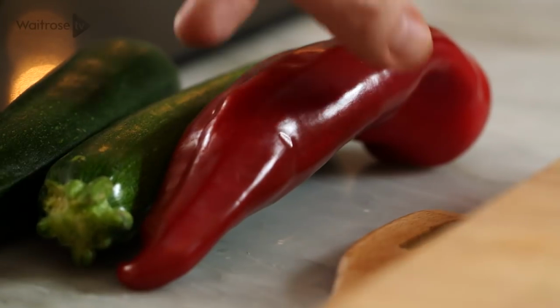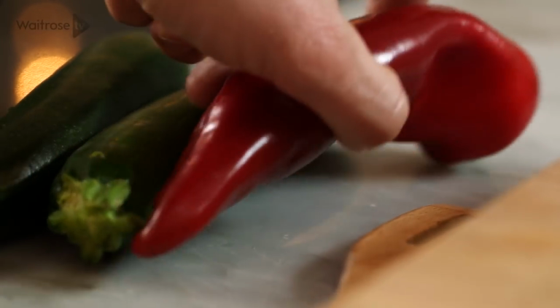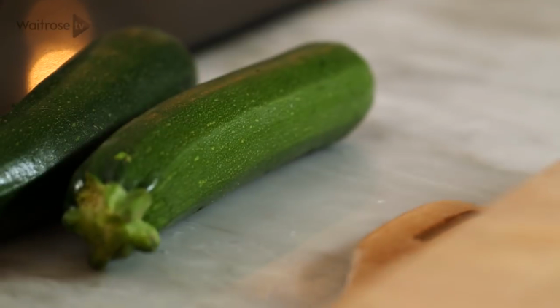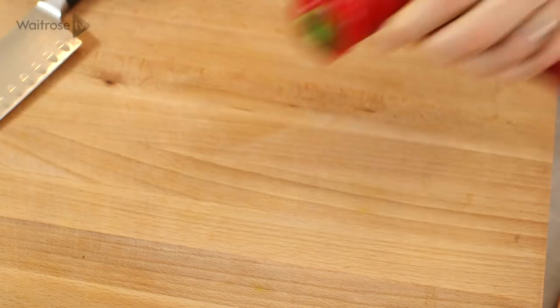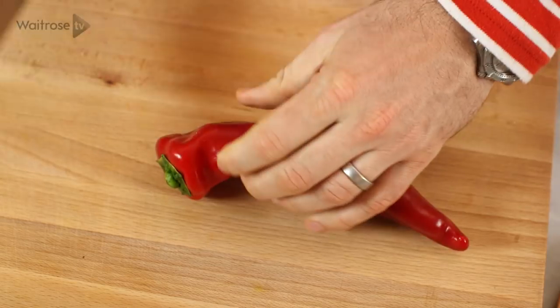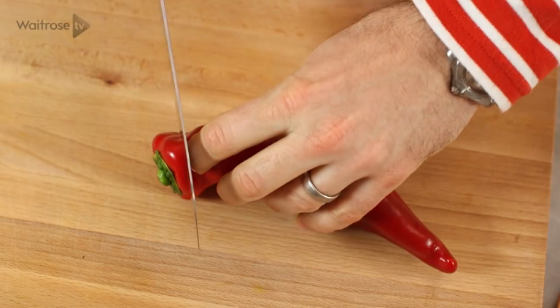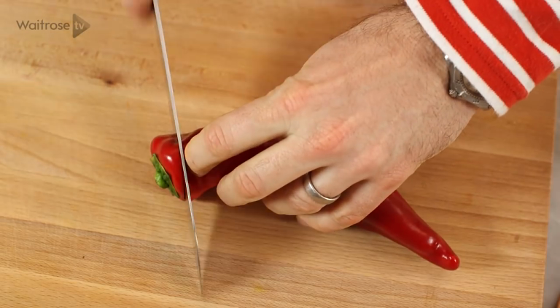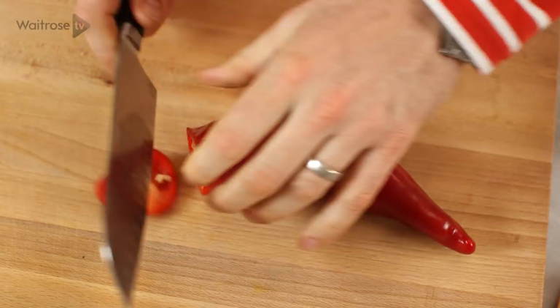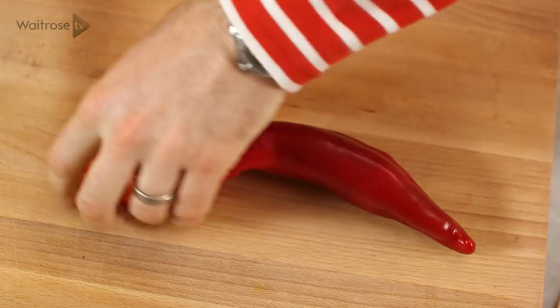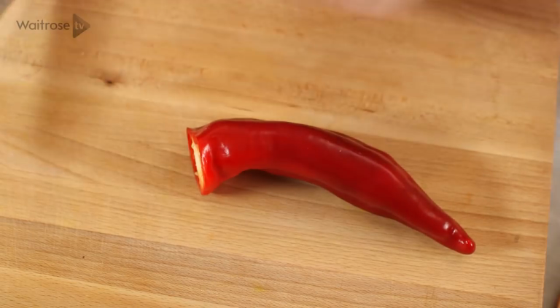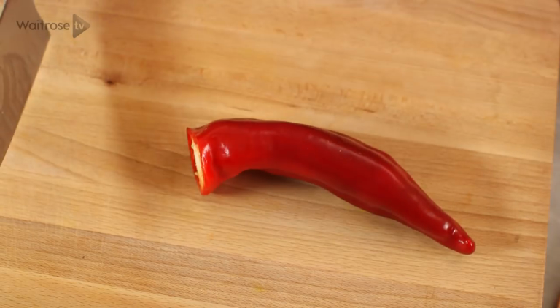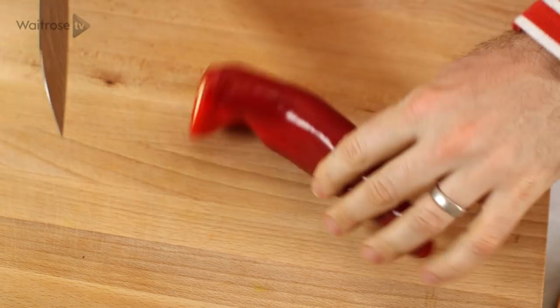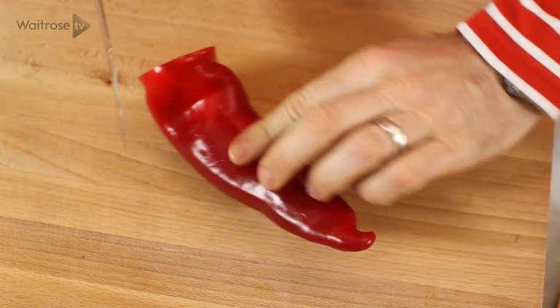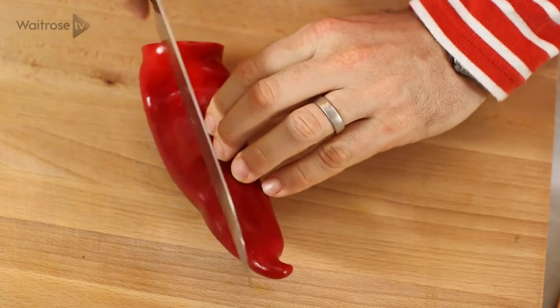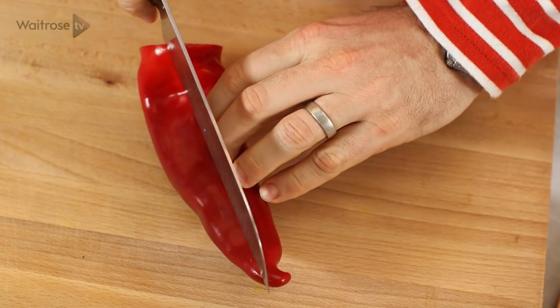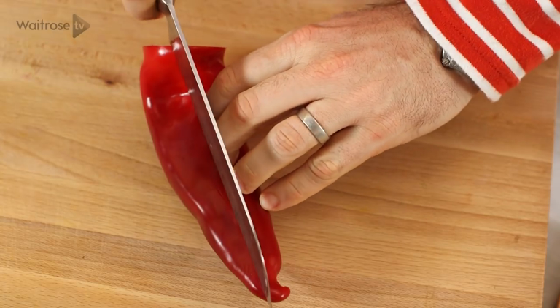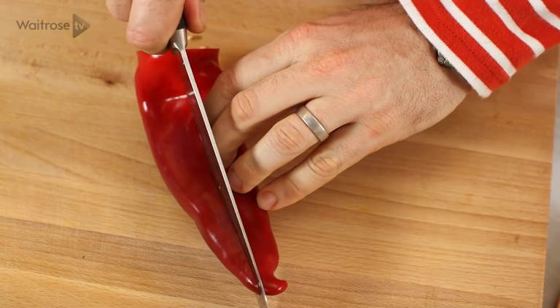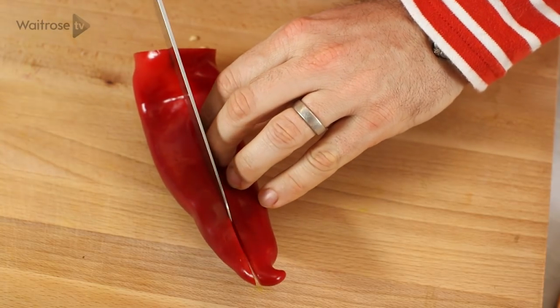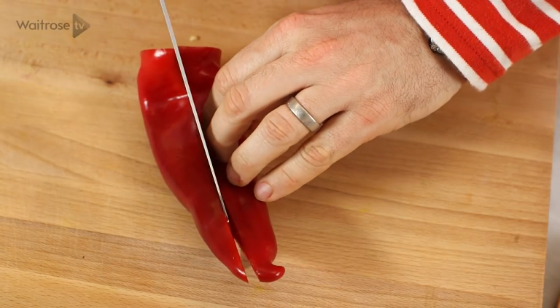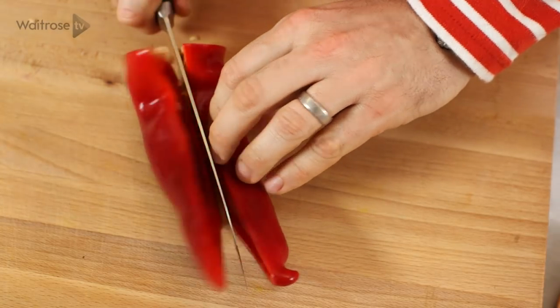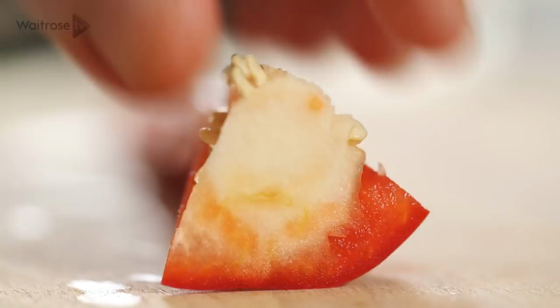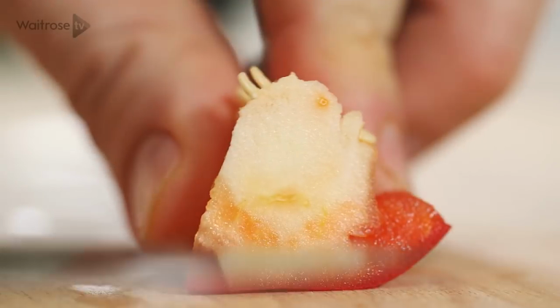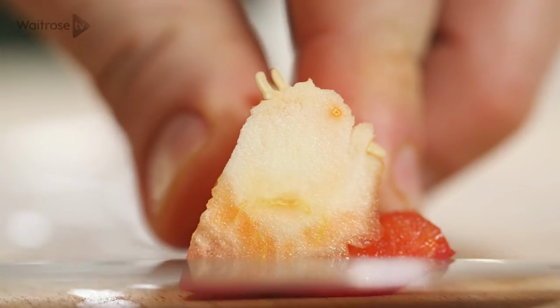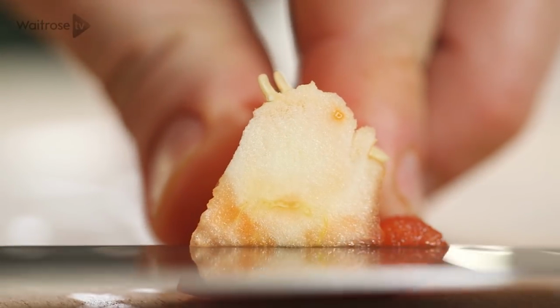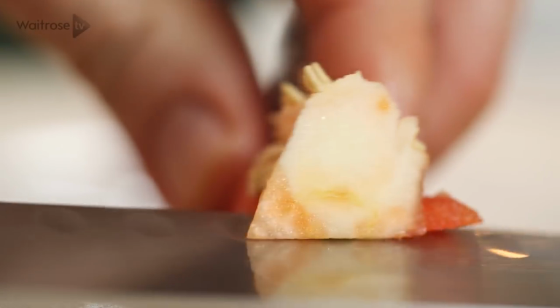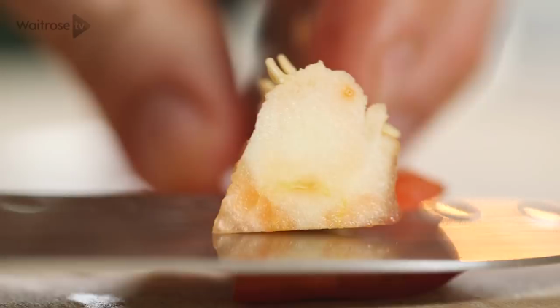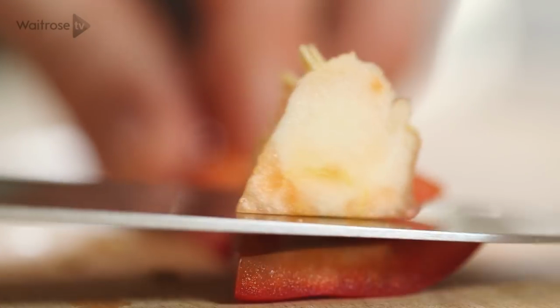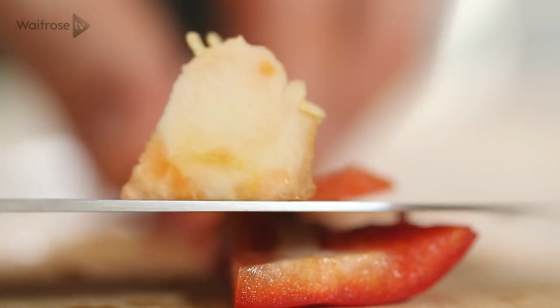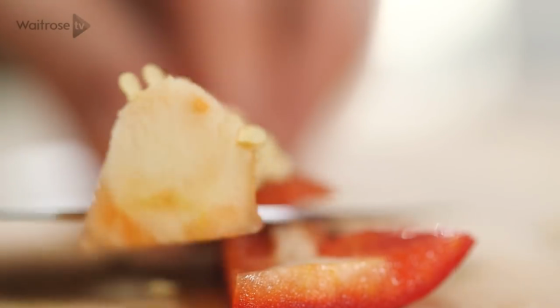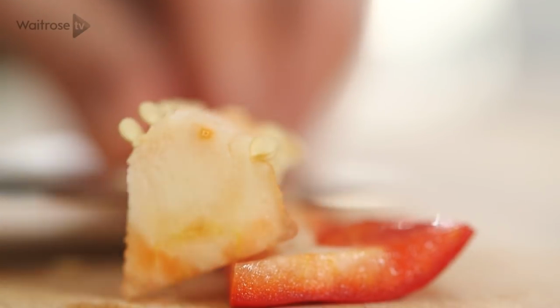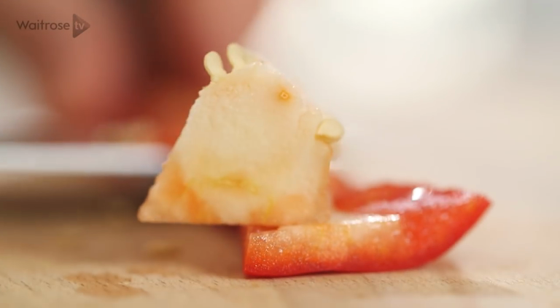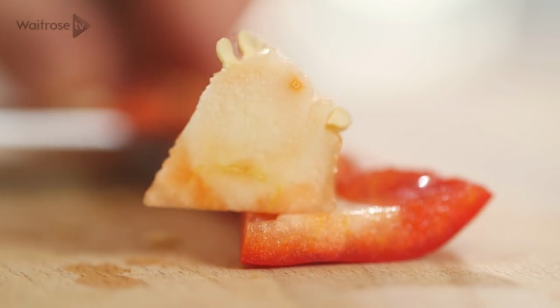I've got a pepper here. I'm just going to take the top off and then just cut it in half and then in half again and then just remove any of that pith and seeds.